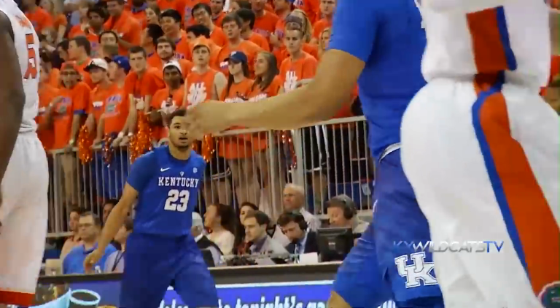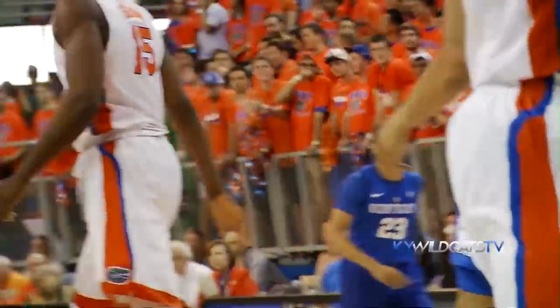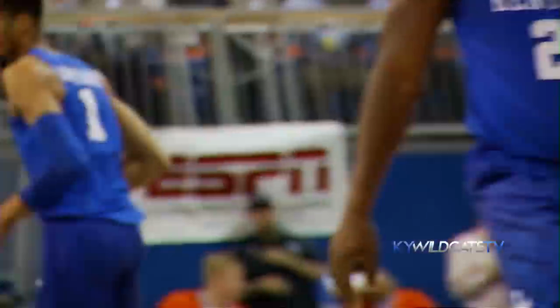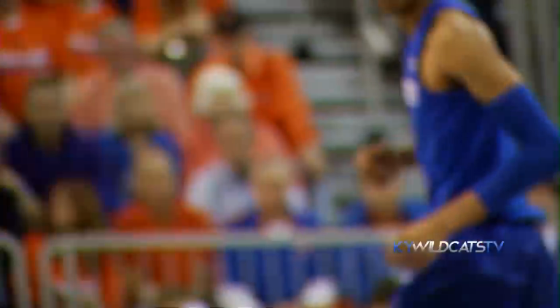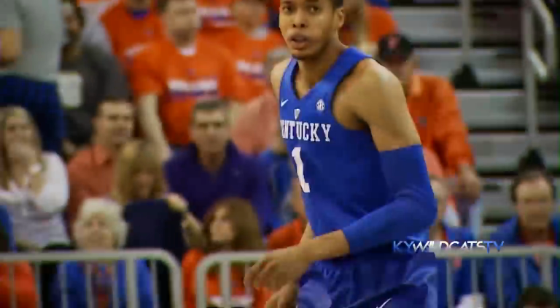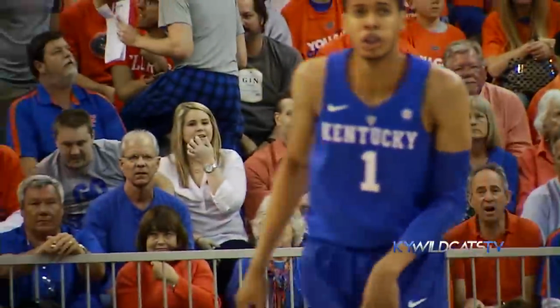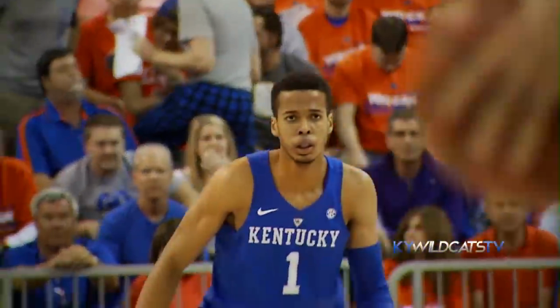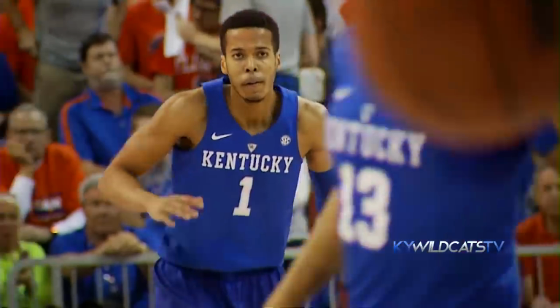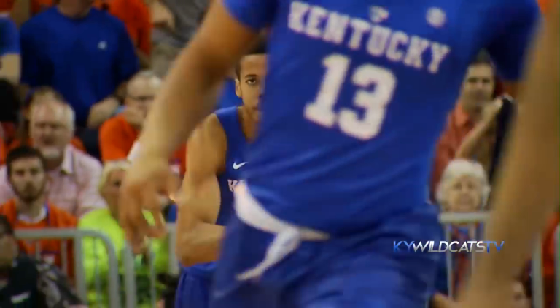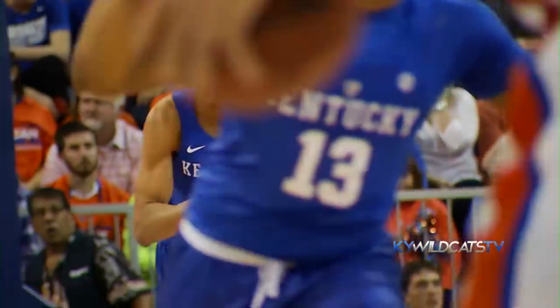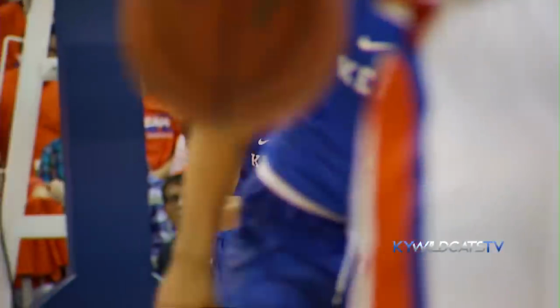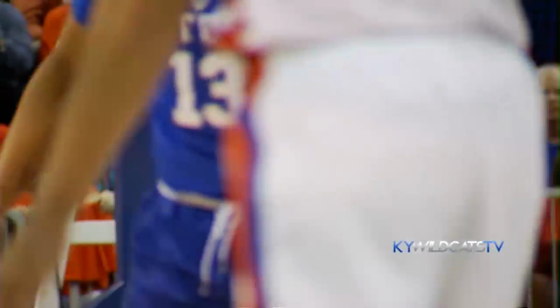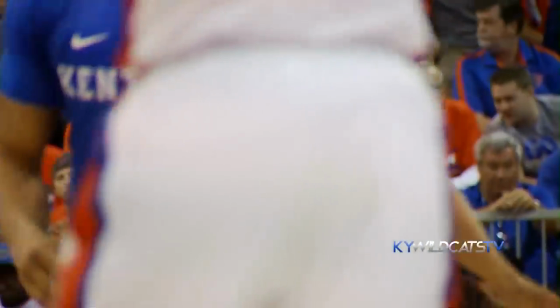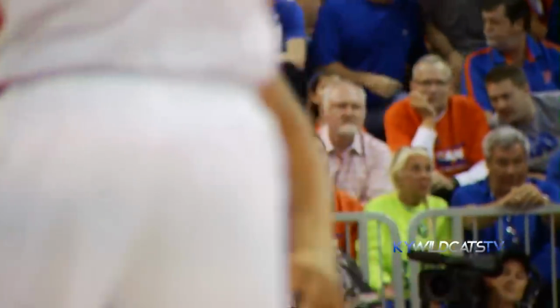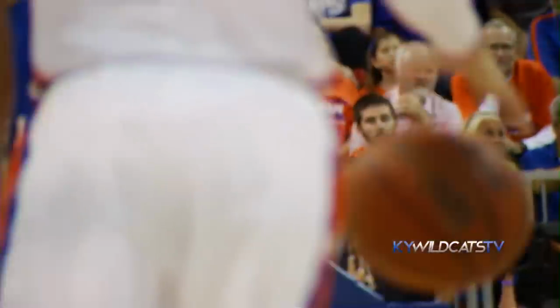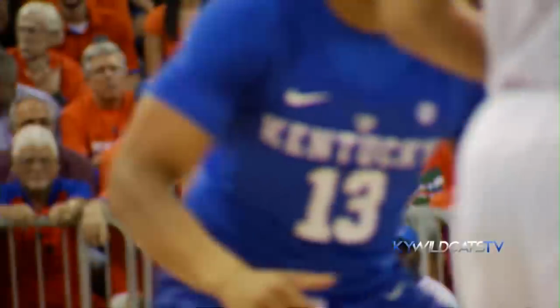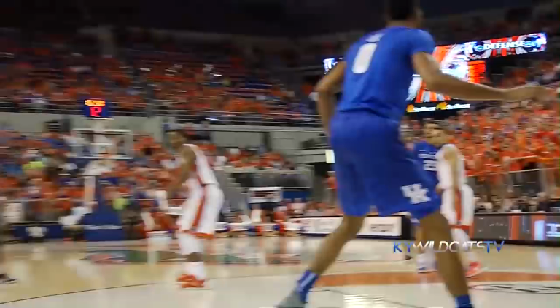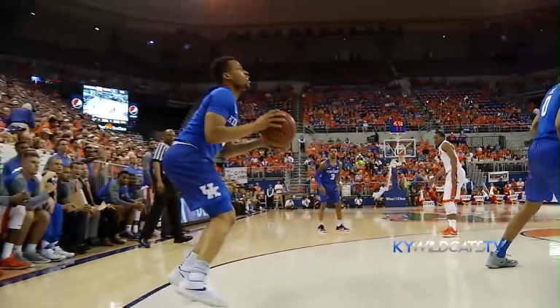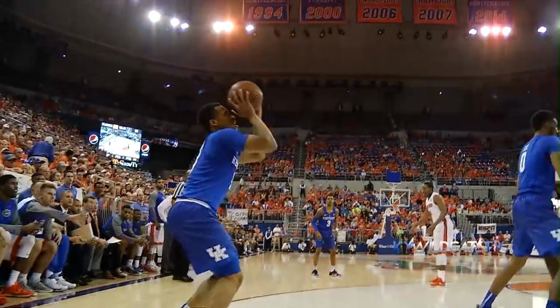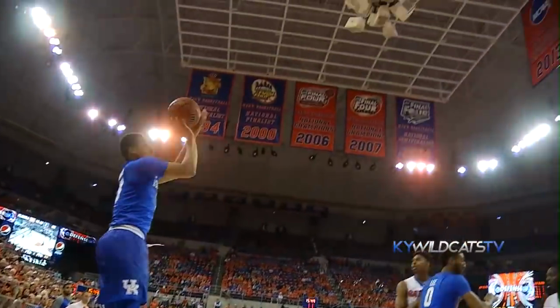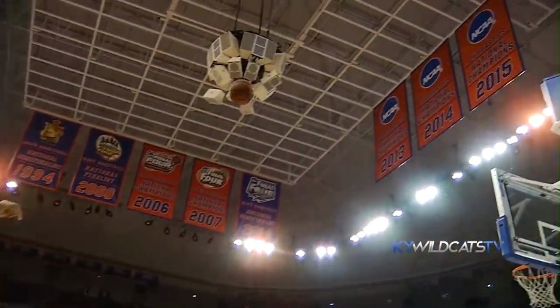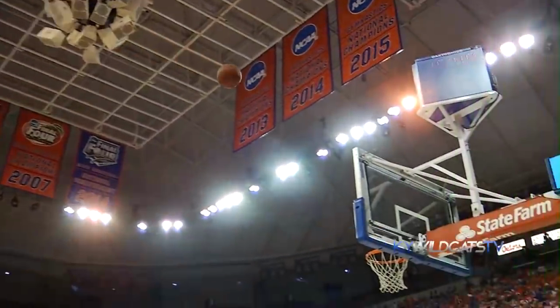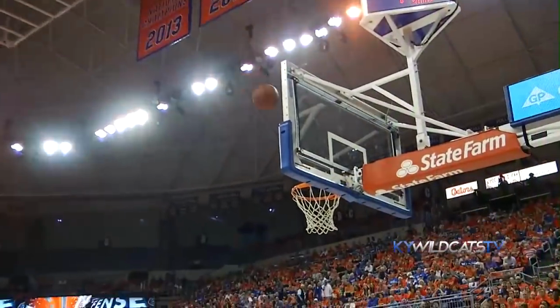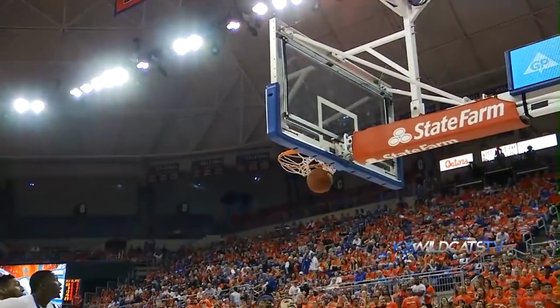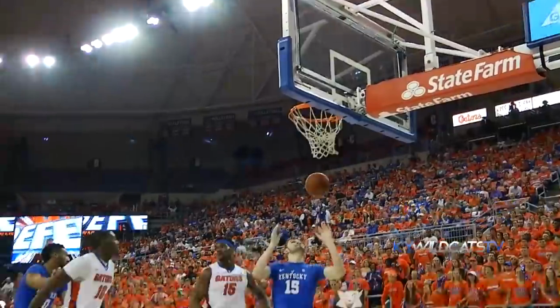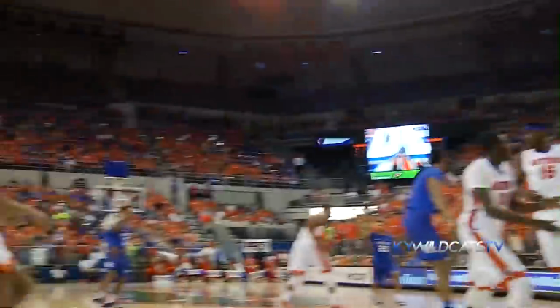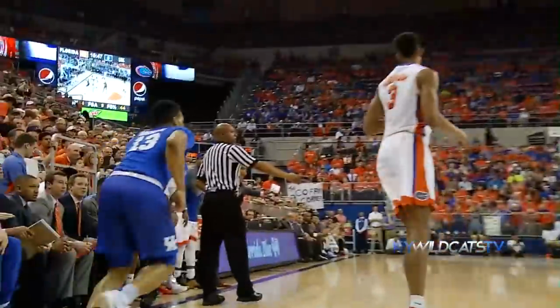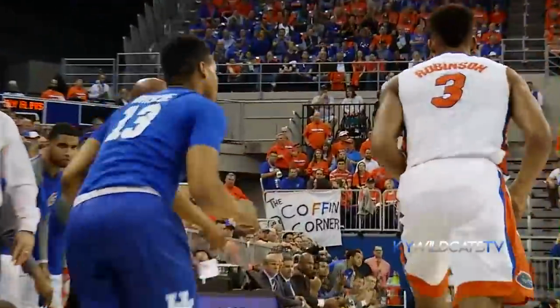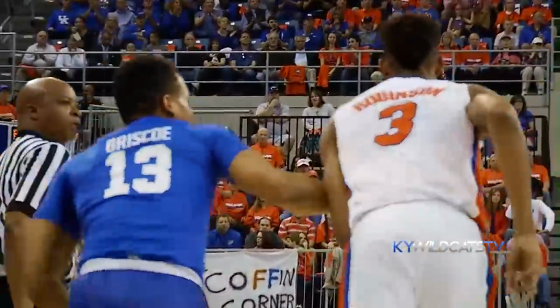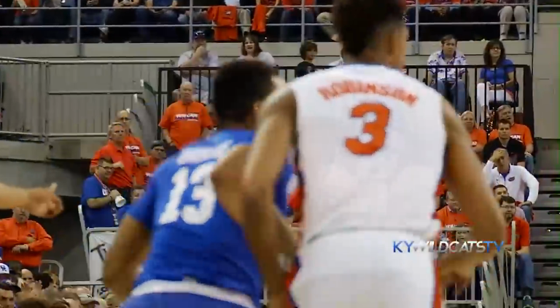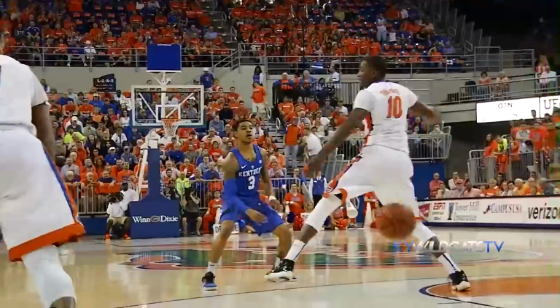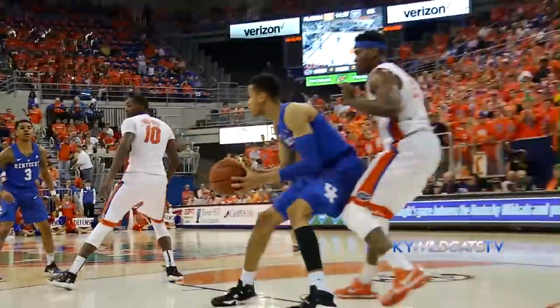Scout looks over at the bench, big smile — he's off to a good start, that always counts. Kicks it to the right corner to Briscoe, open 15-footer, good off that right baseline.